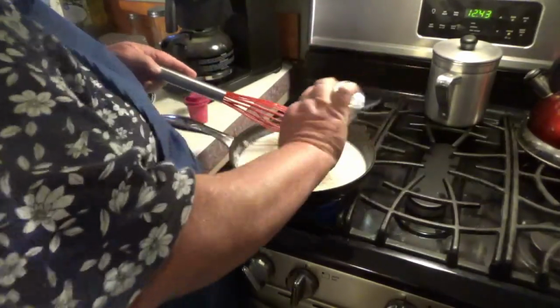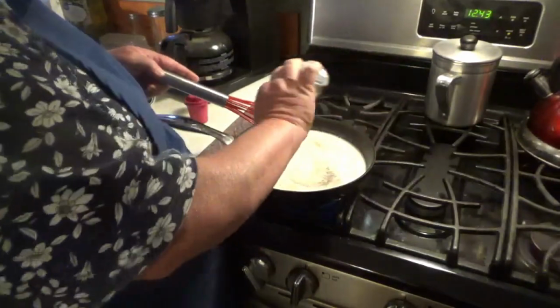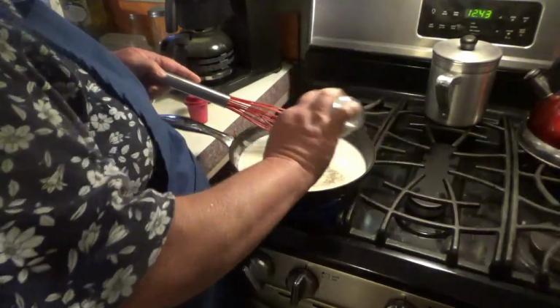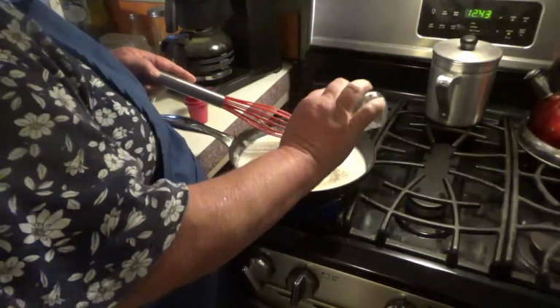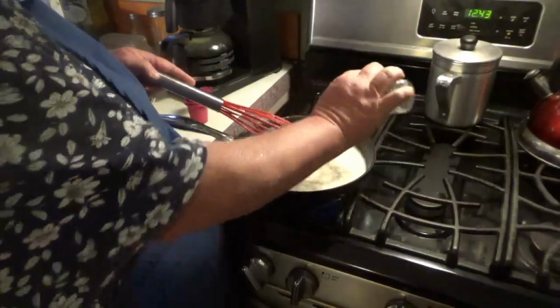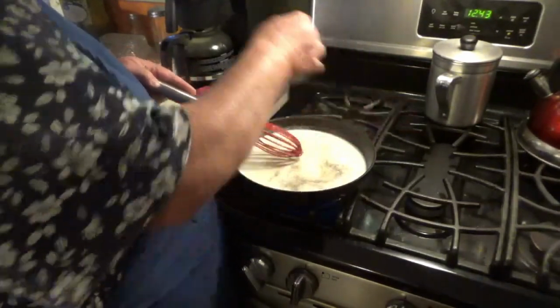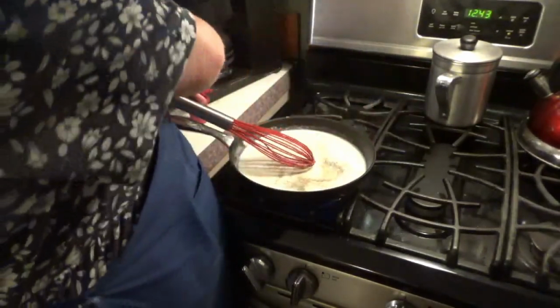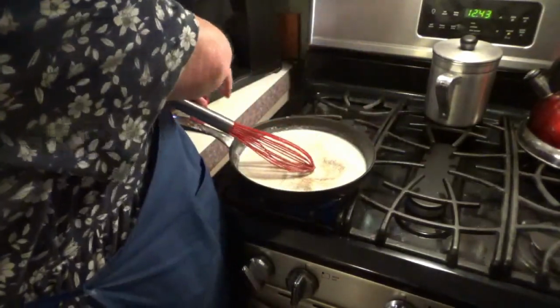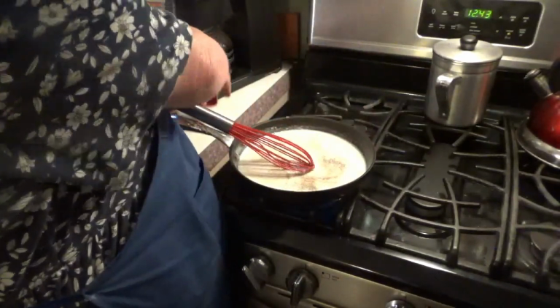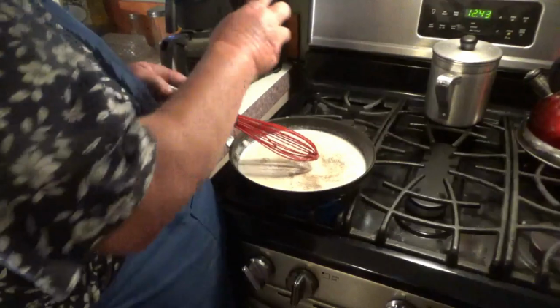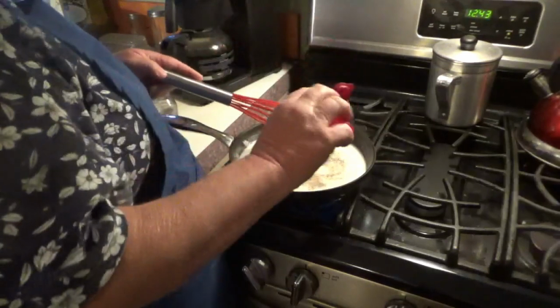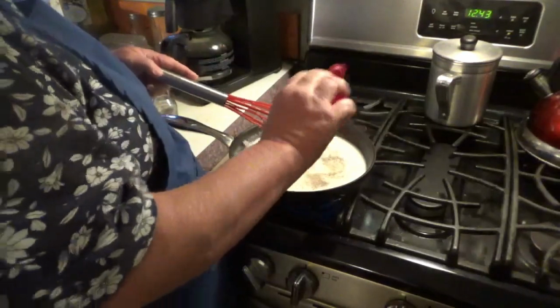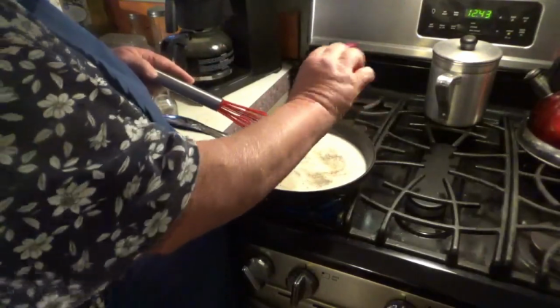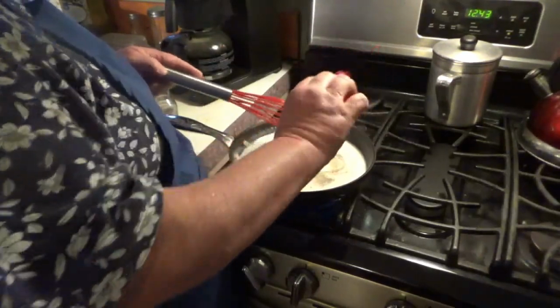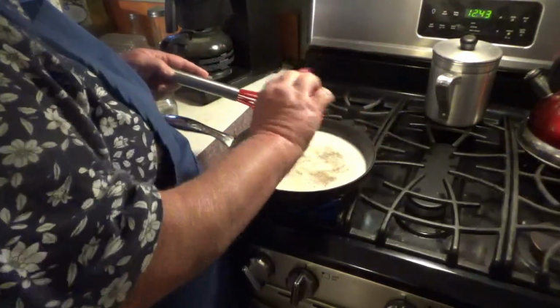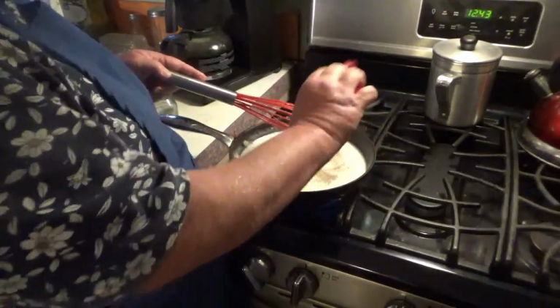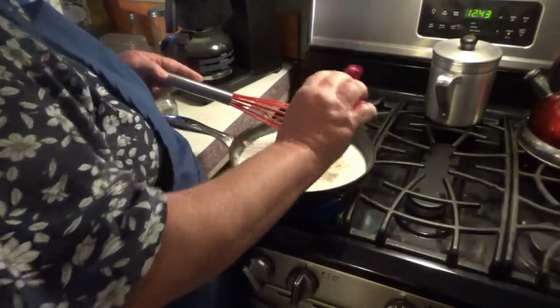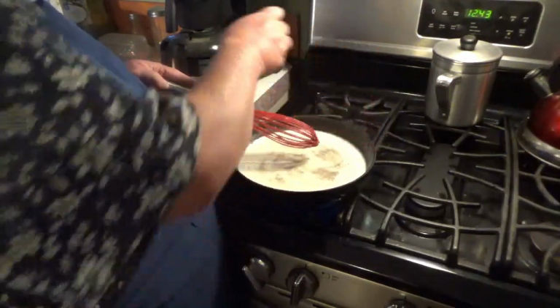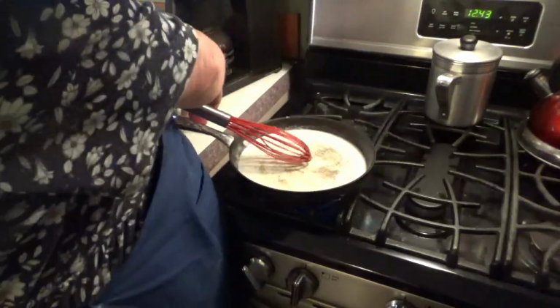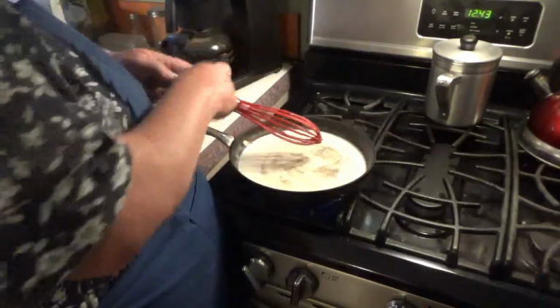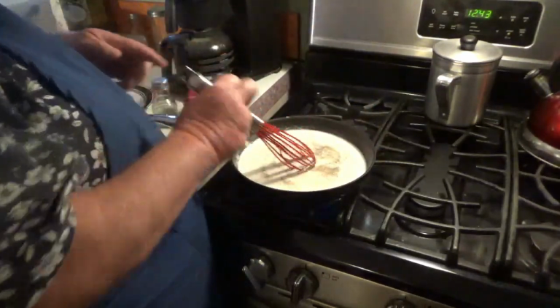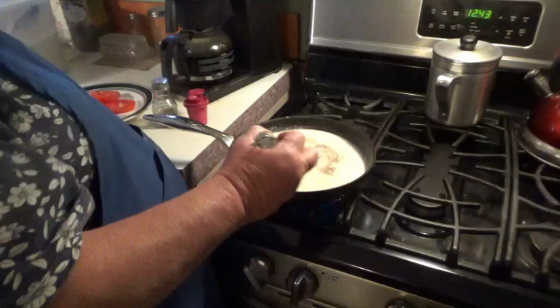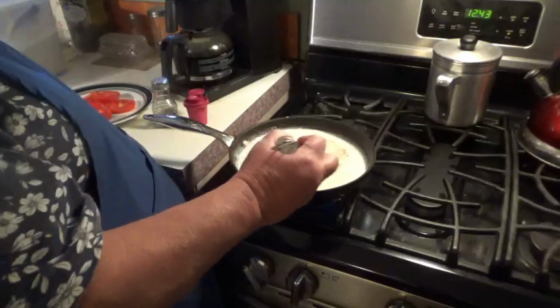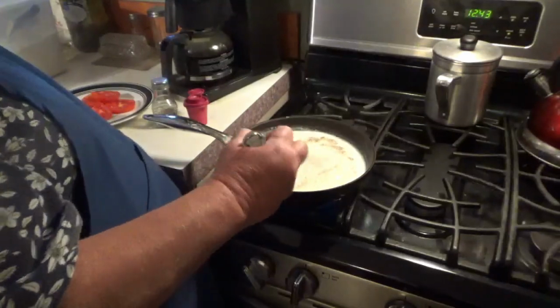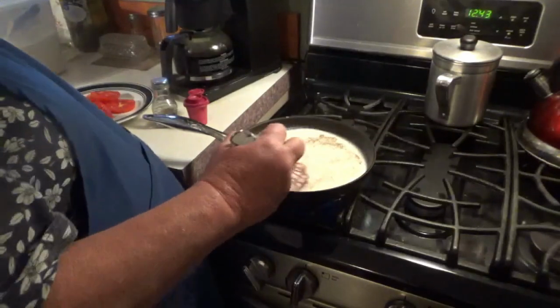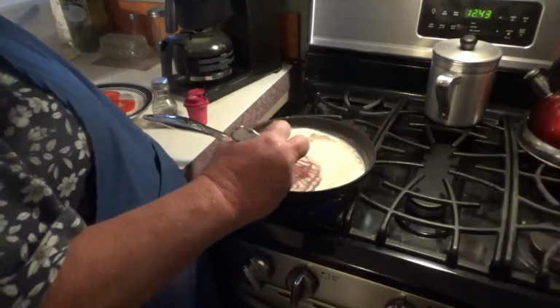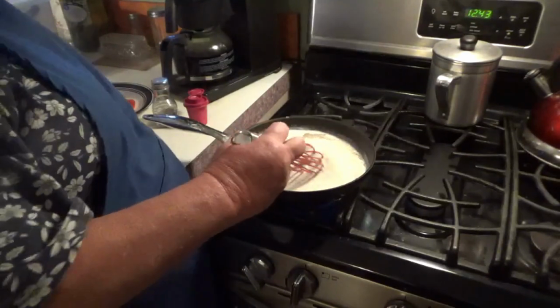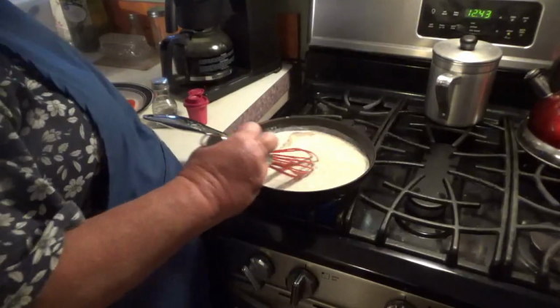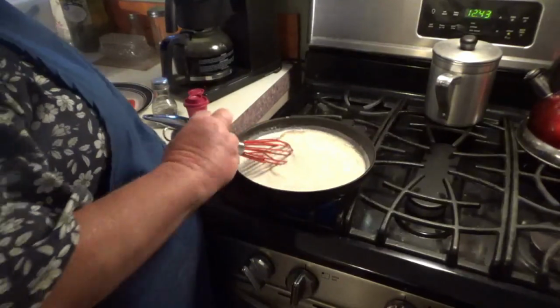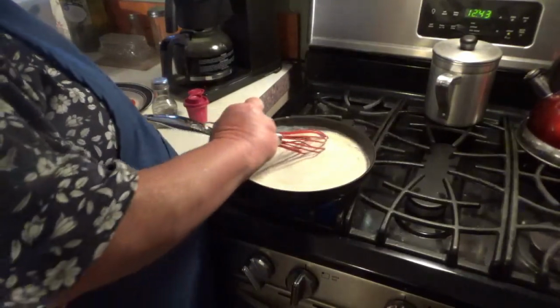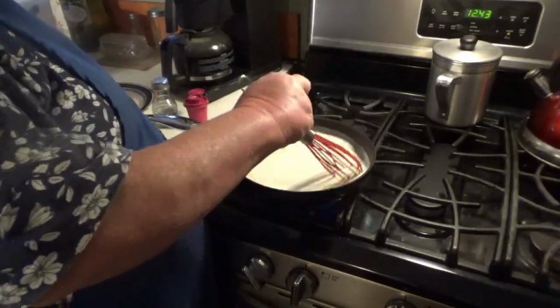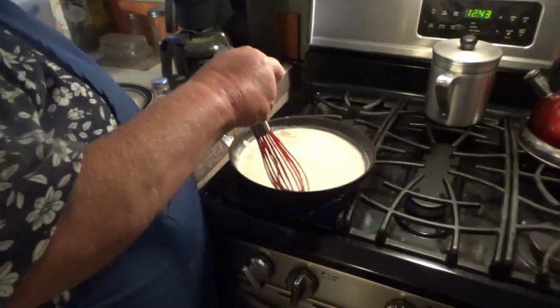Salt and pepper is of course to your liking. I like a lot of pepper and I like salt, but I try to watch how much salt I put in it. I'm kind of heavy-handed on the pepper.